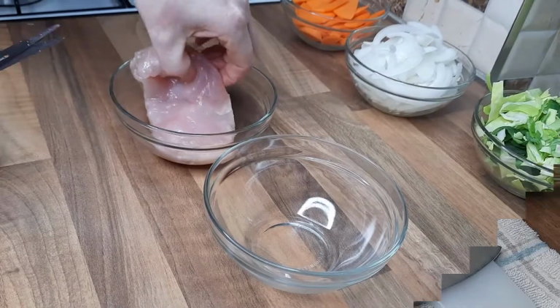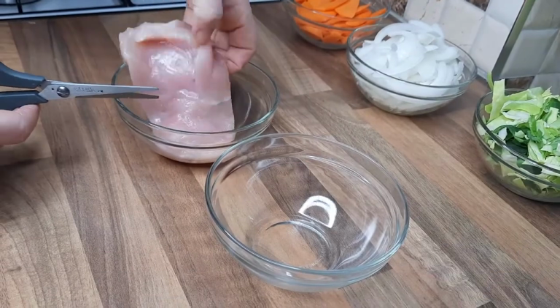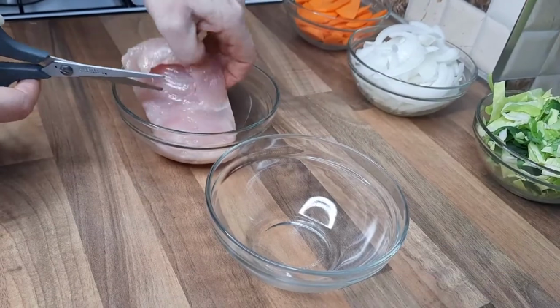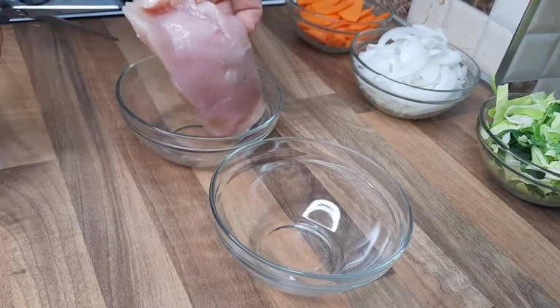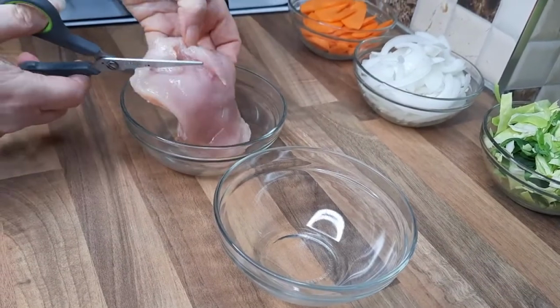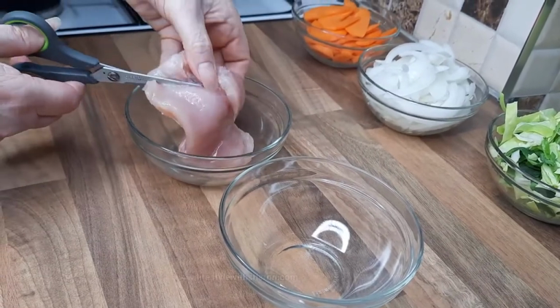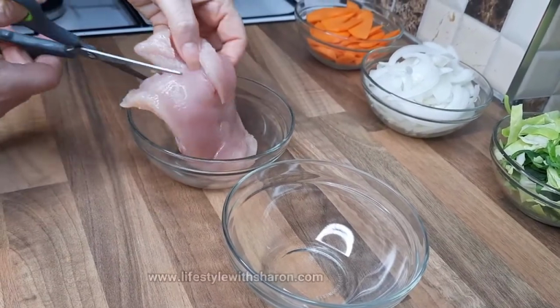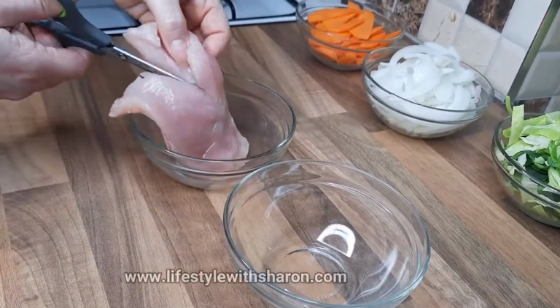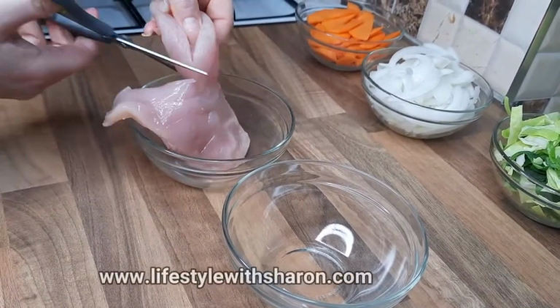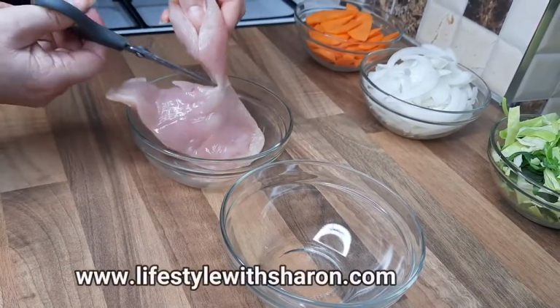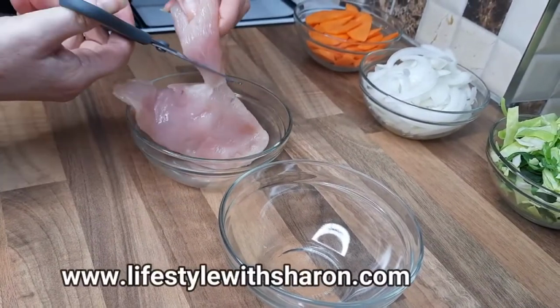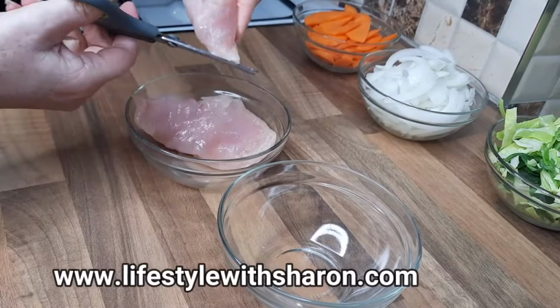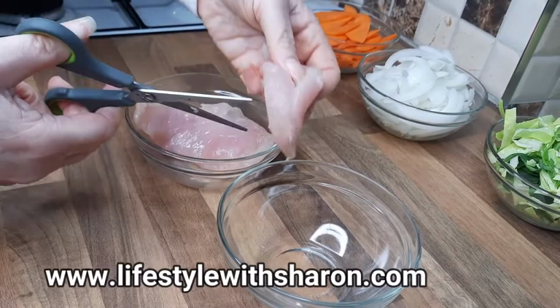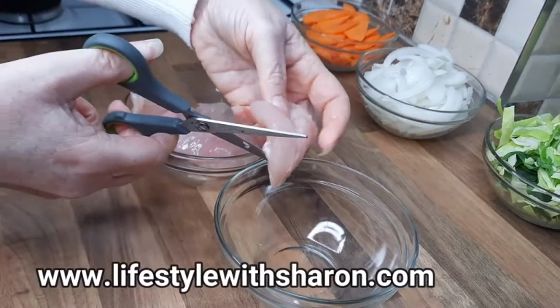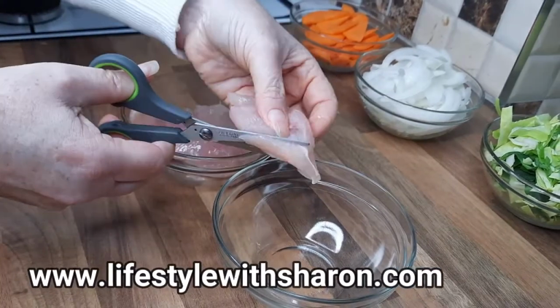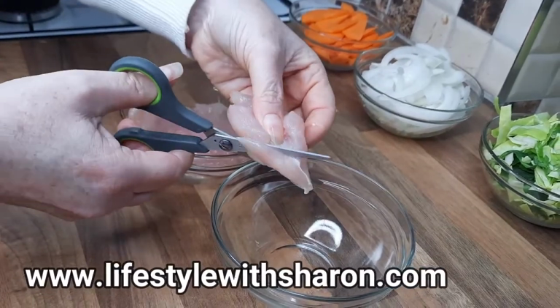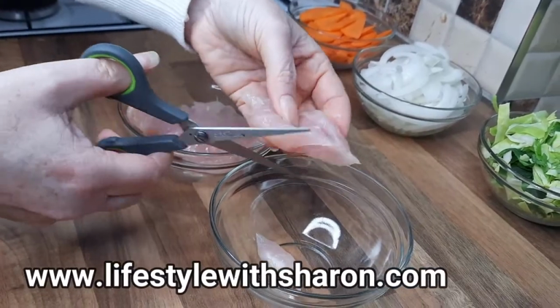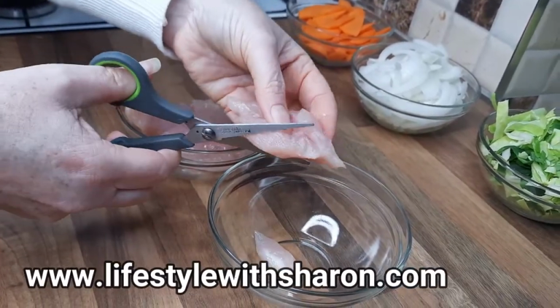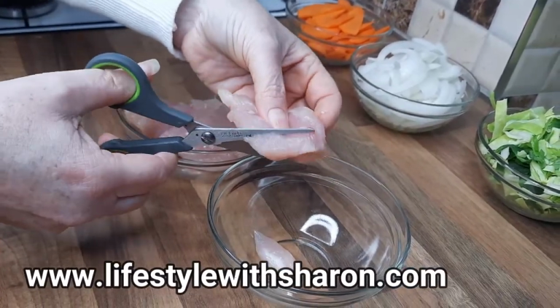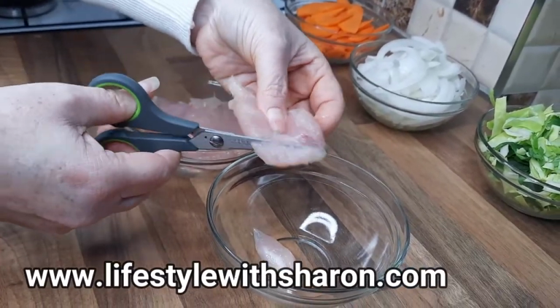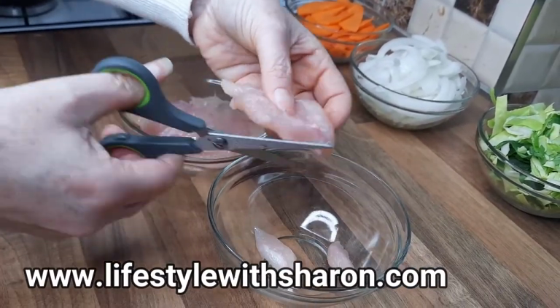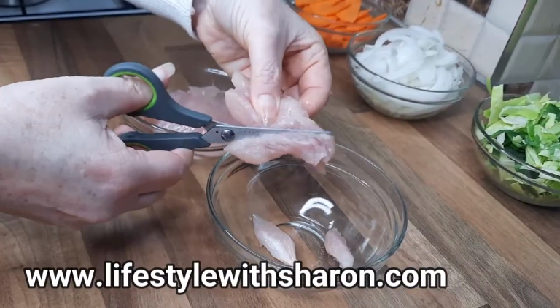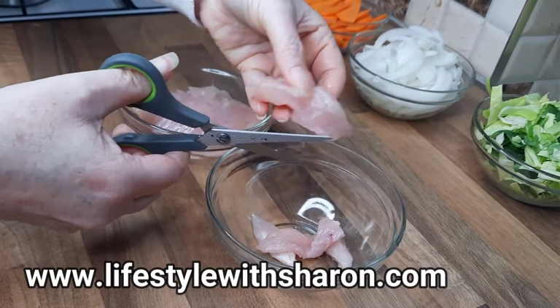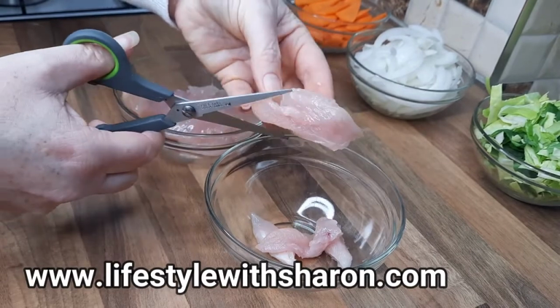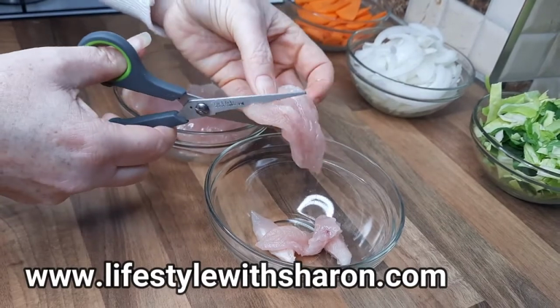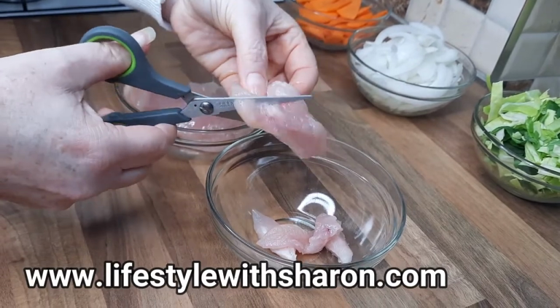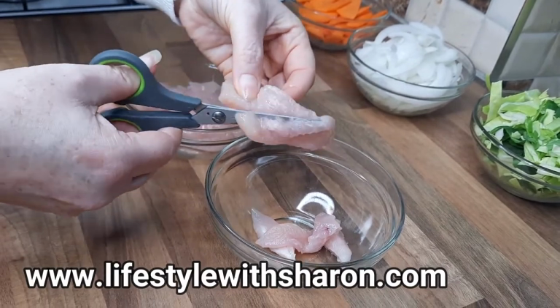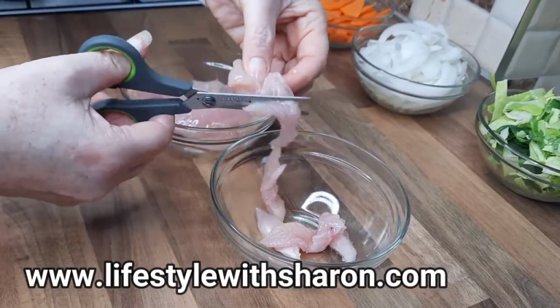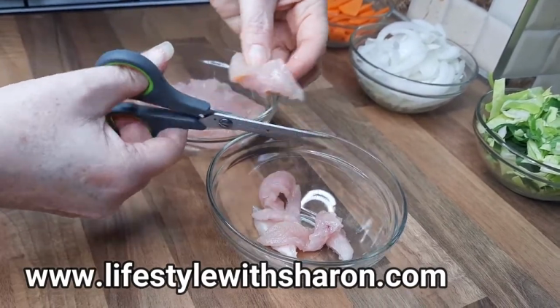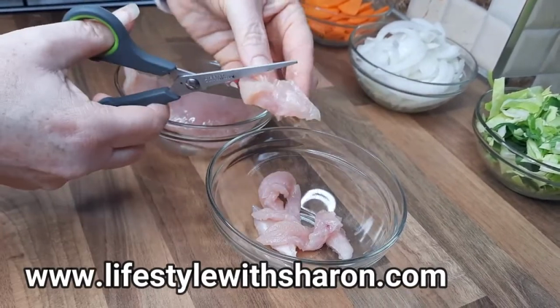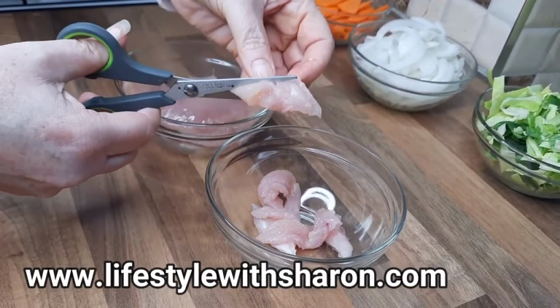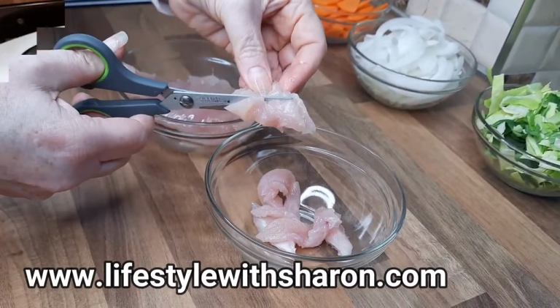Now we just chop up our chicken. You can either do it with a knife or you can do like I do and just get a pair of scissors and cut some strips of chicken. Or you could dice it into cubes — whichever, it doesn't really matter. Just get nice little bits of chicken.